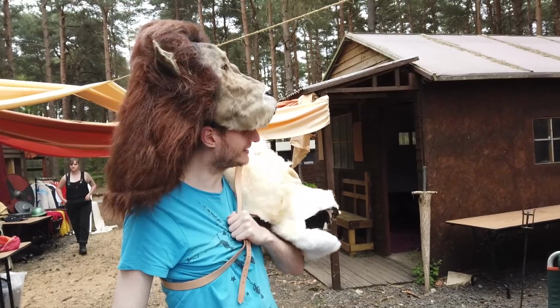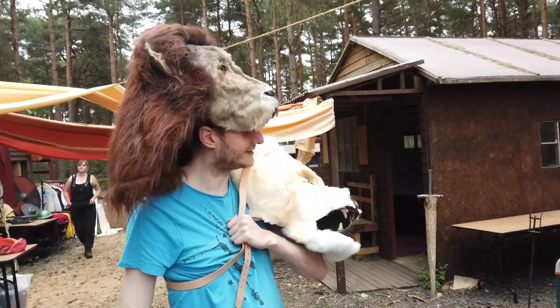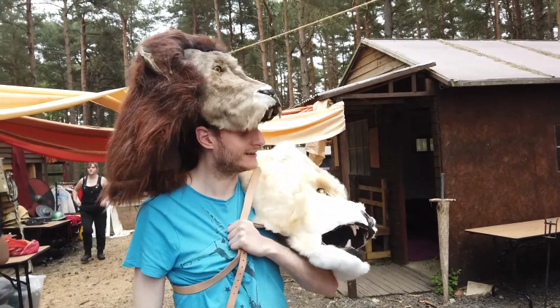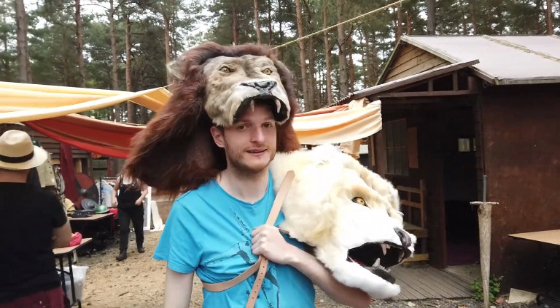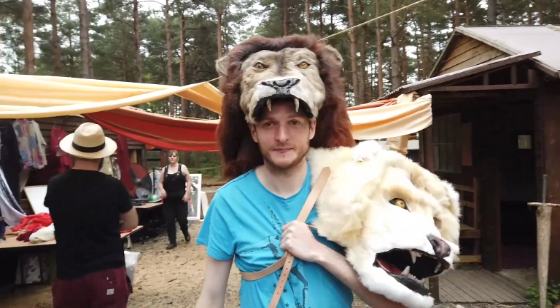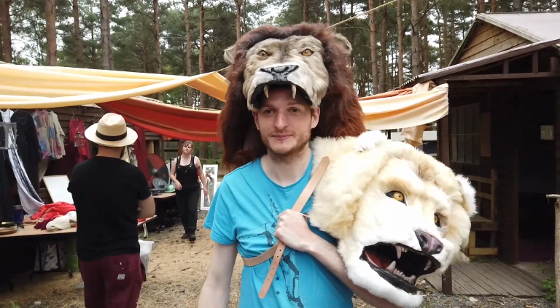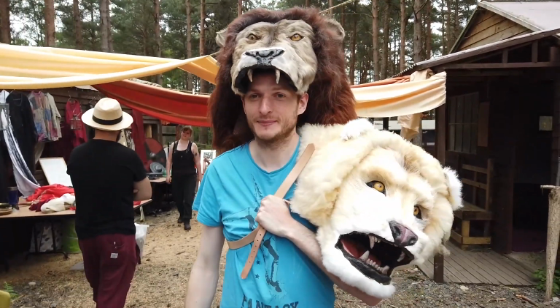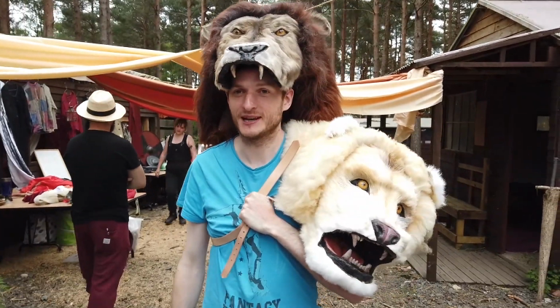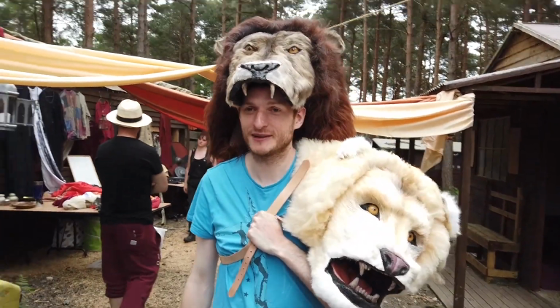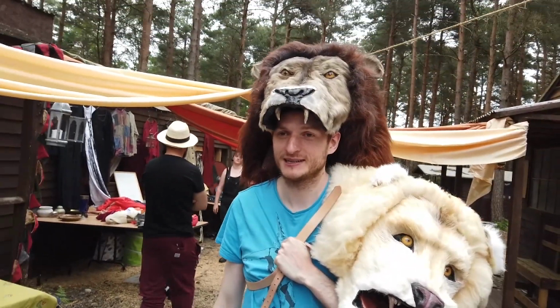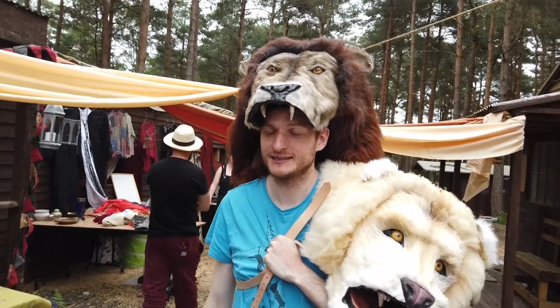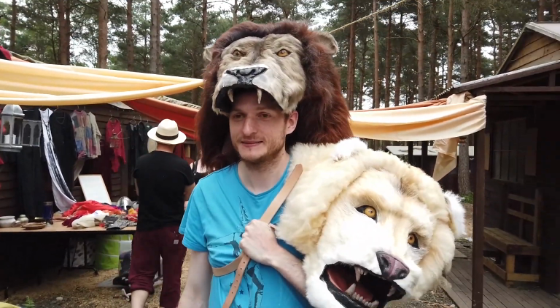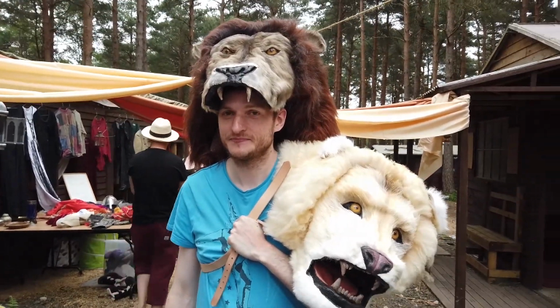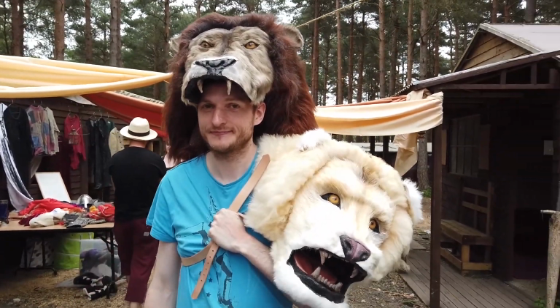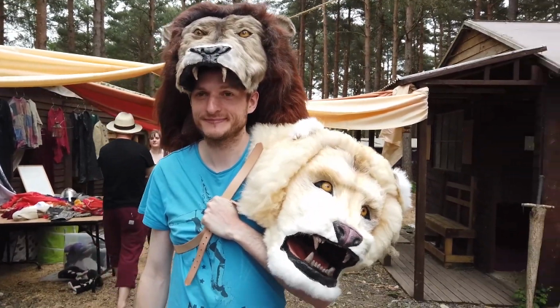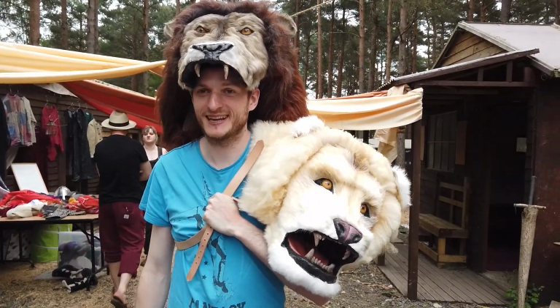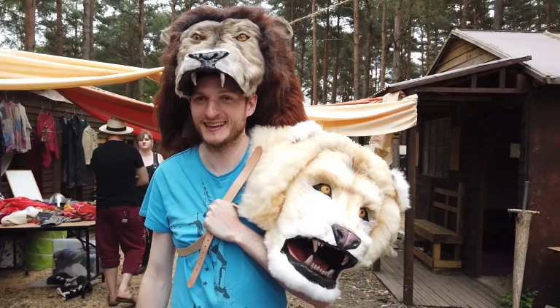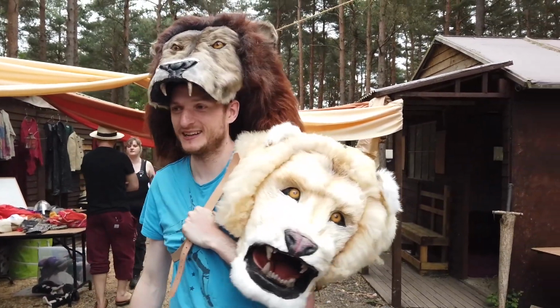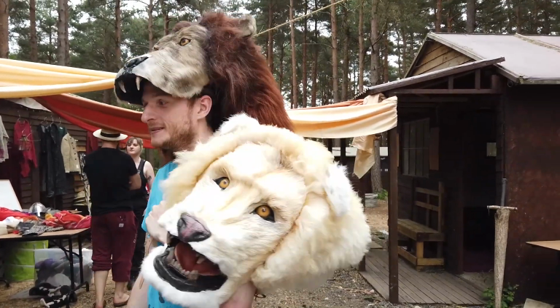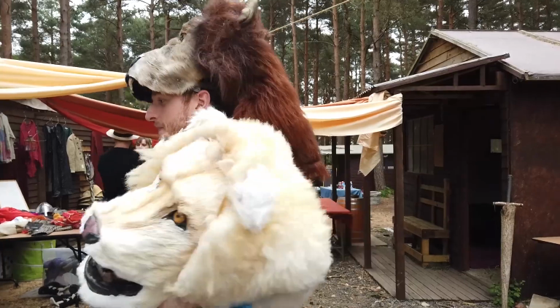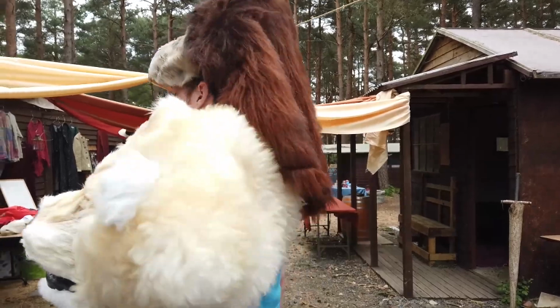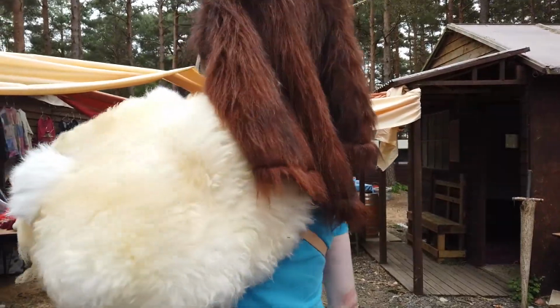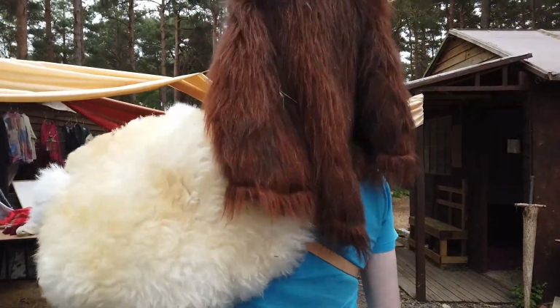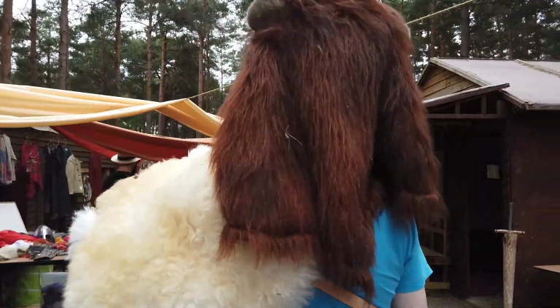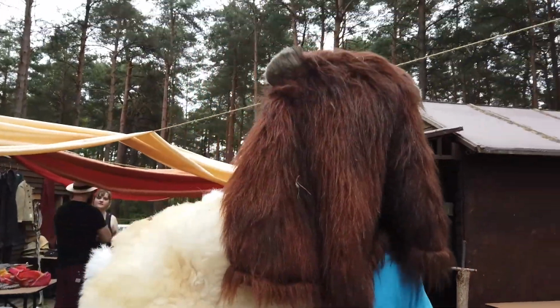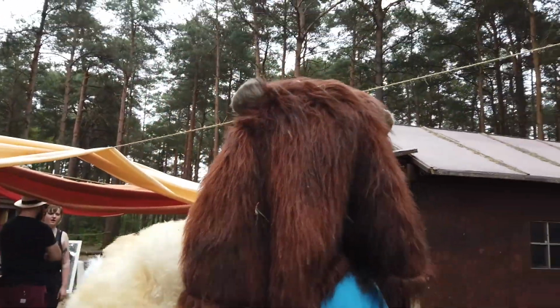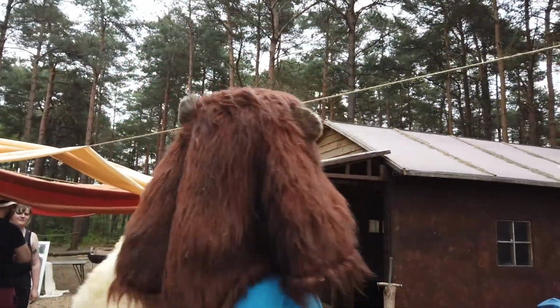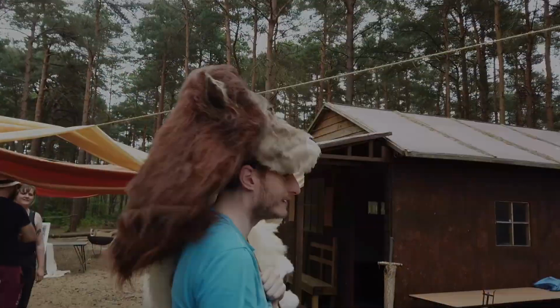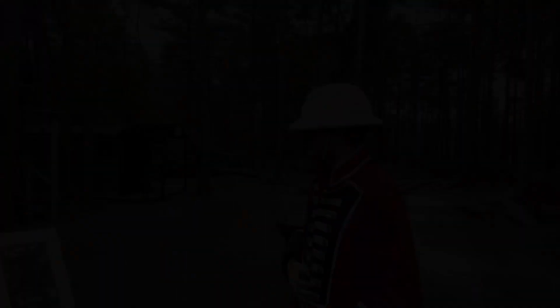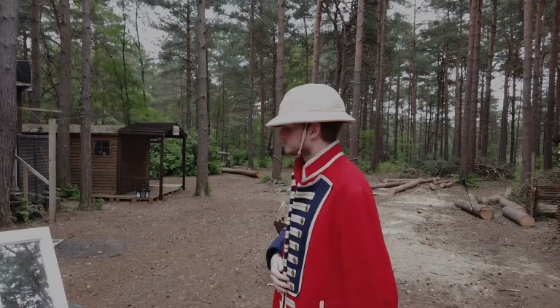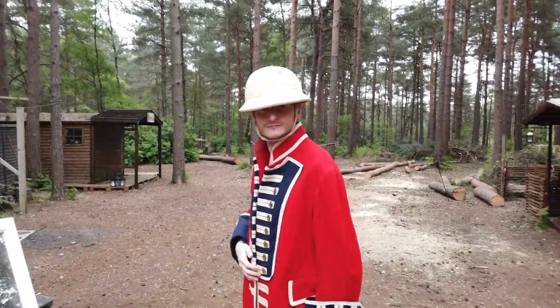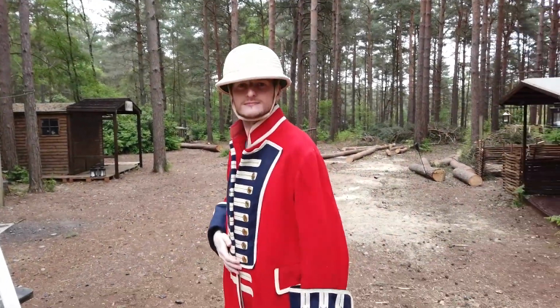That's just ridiculous. I really want it to be — for those of you who are Warhammer players — a White Lion, and have that on the shoulder.